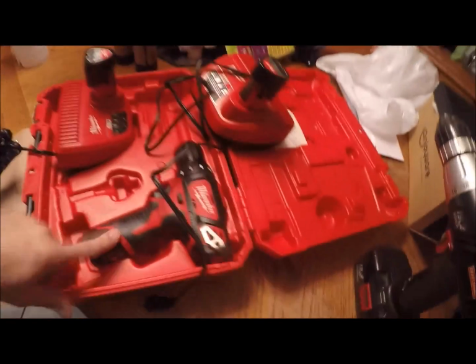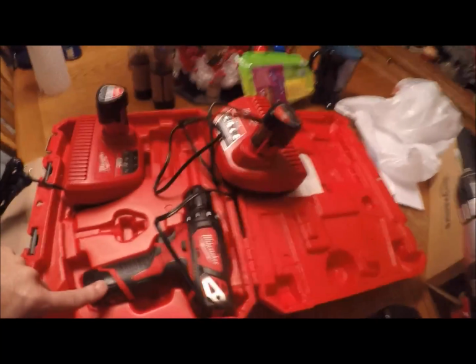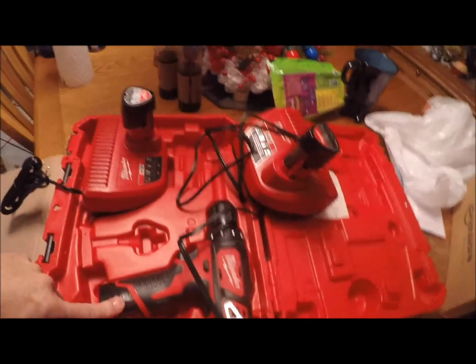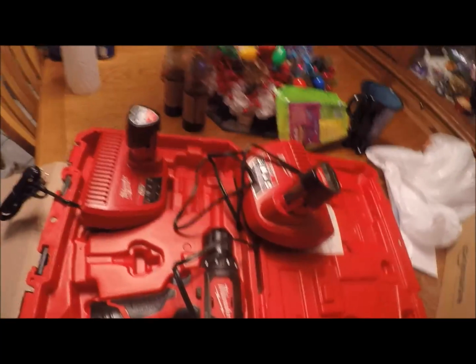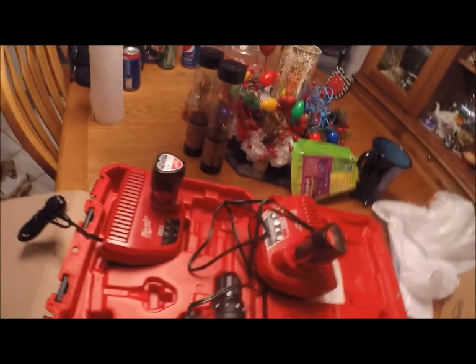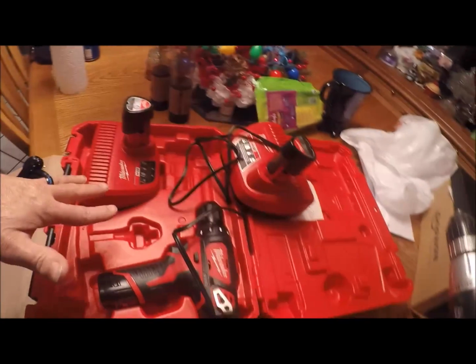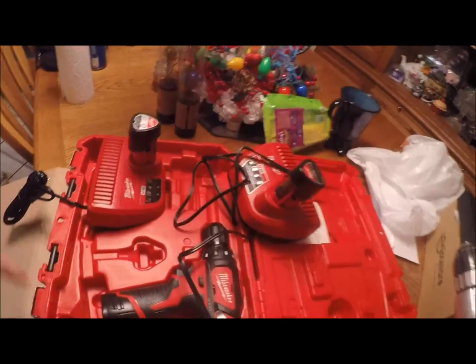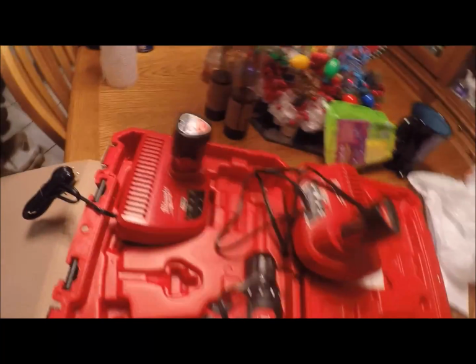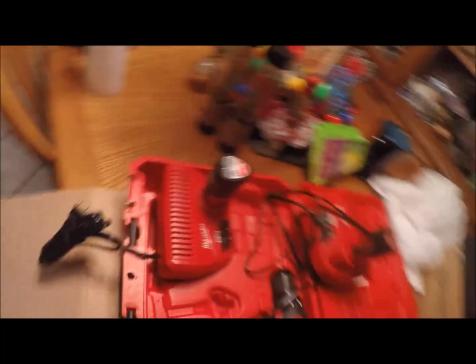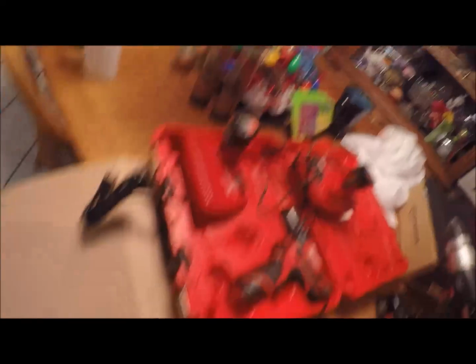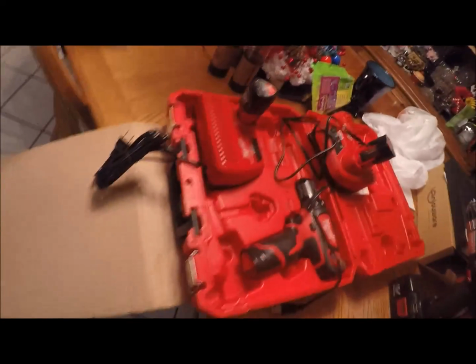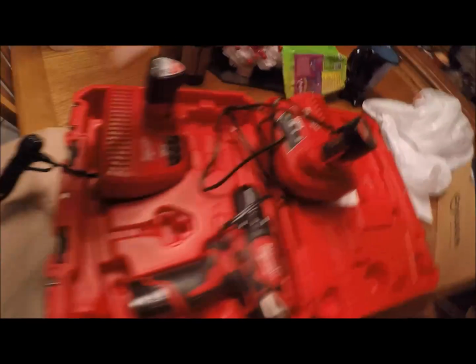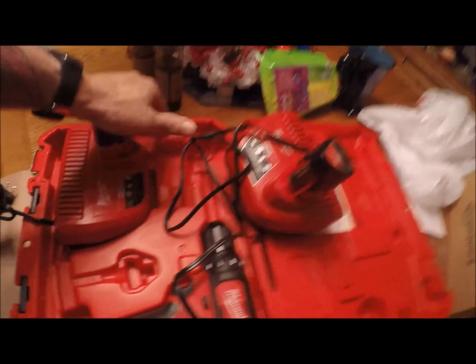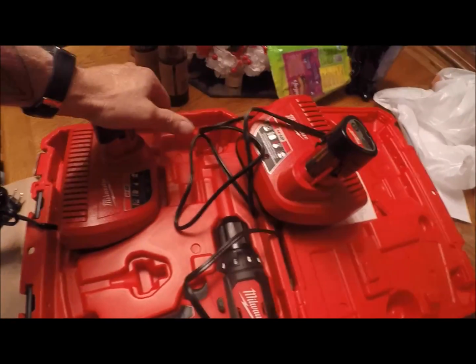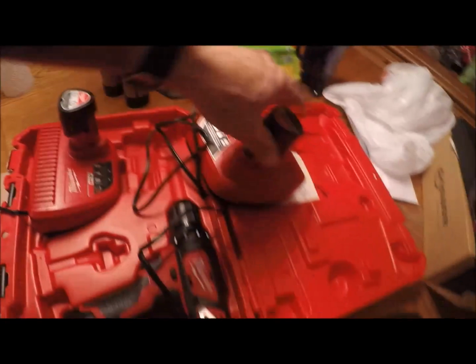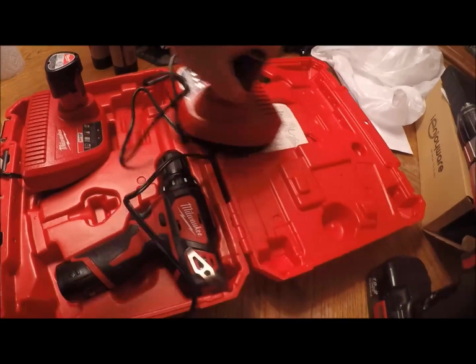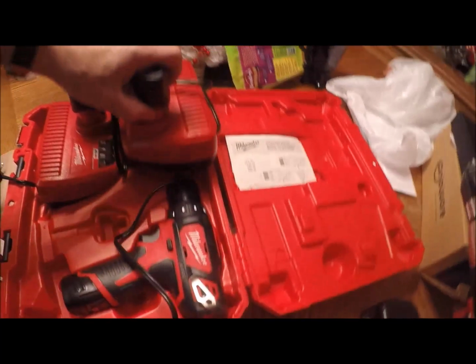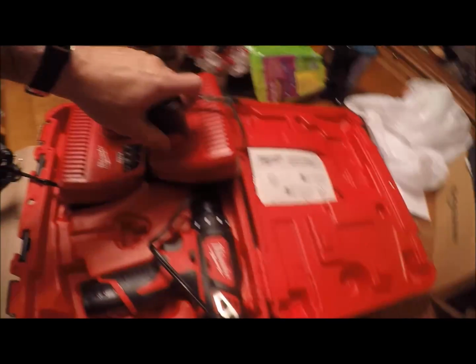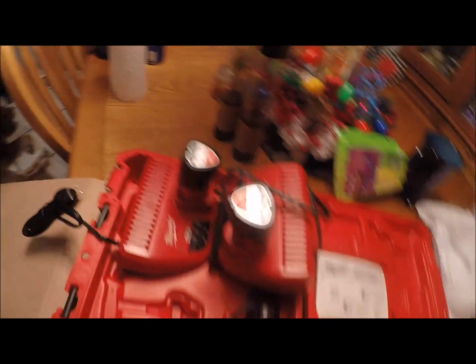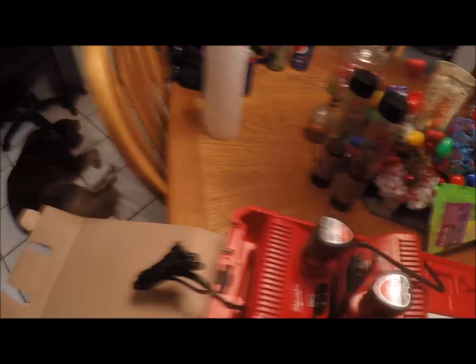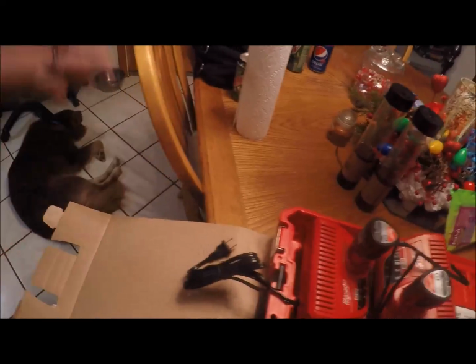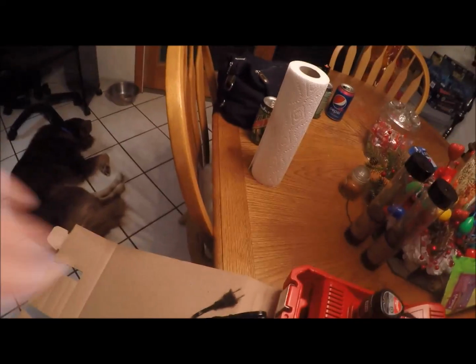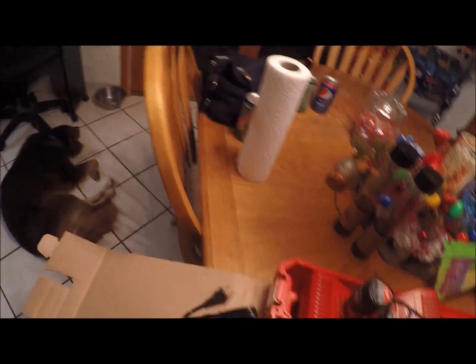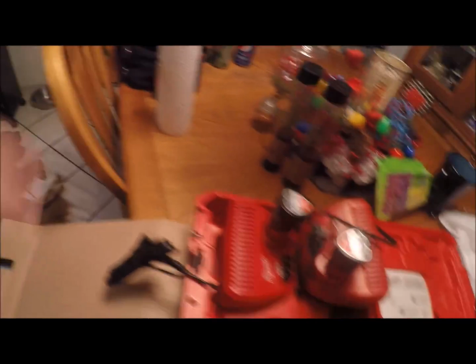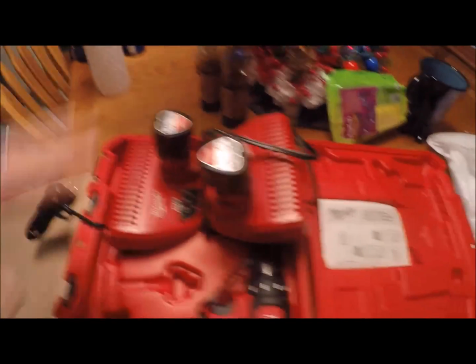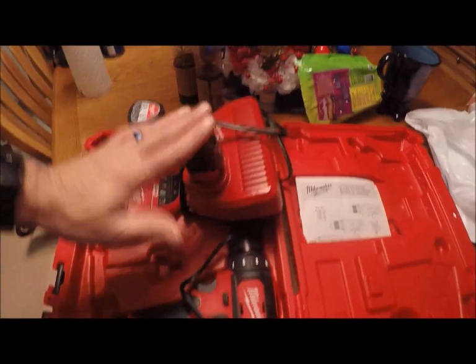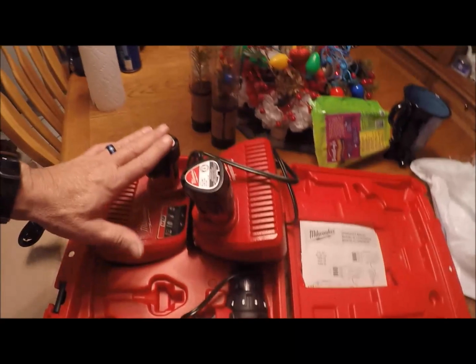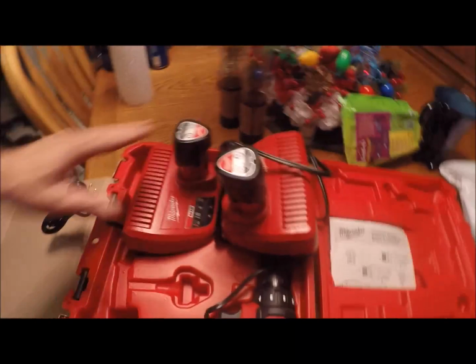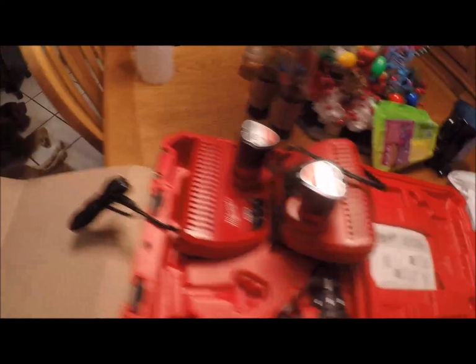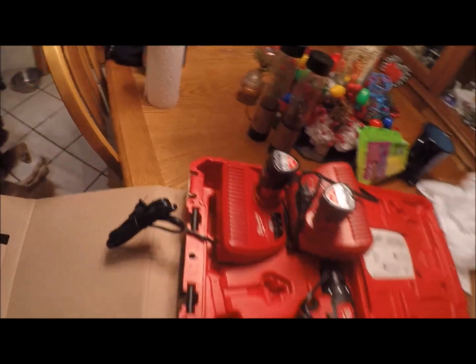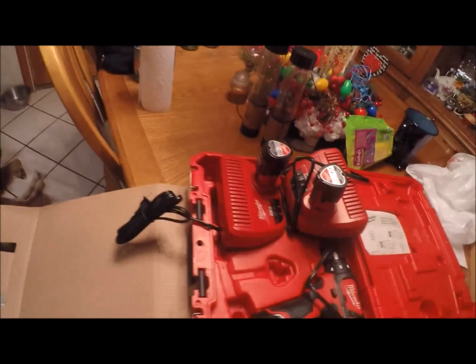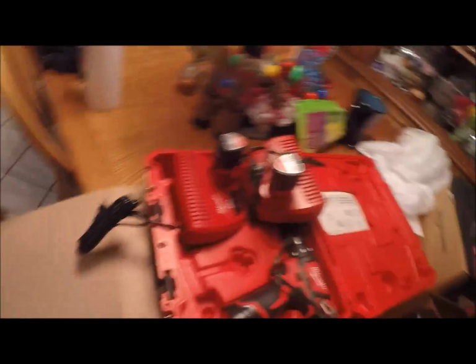One battery's in the drill, so I'm gonna go downstairs and plug these in. I'm putting them in my basement because from what I understand you're not supposed to charge them outside in the cold — batteries and cold don't mix. So I'll put them down in my warm basement and plug them in.